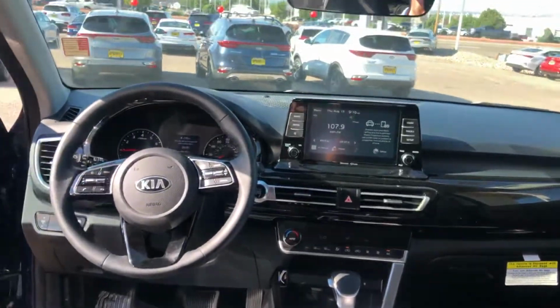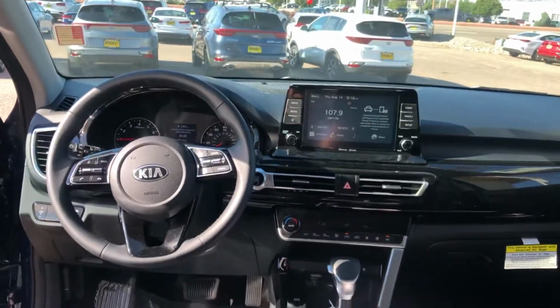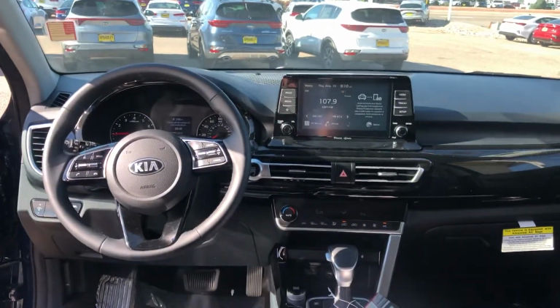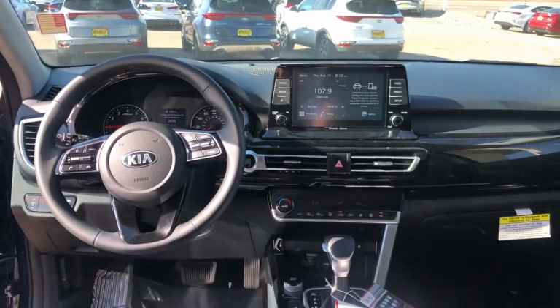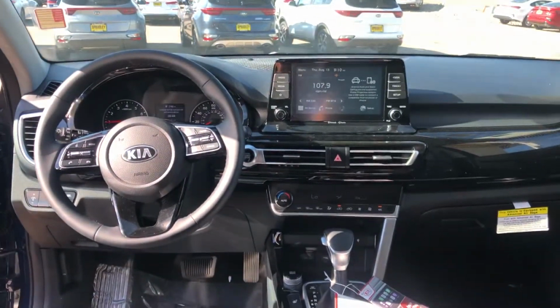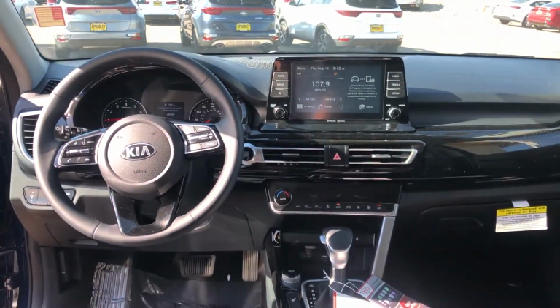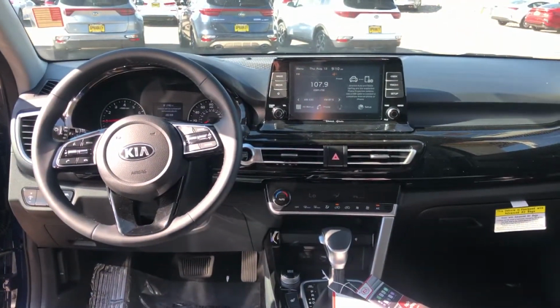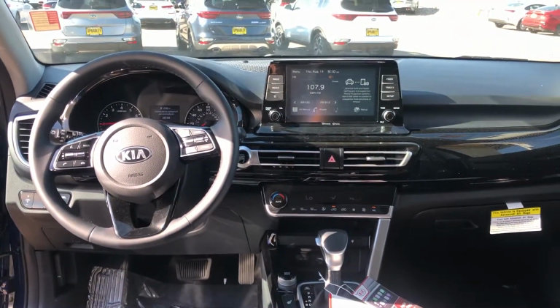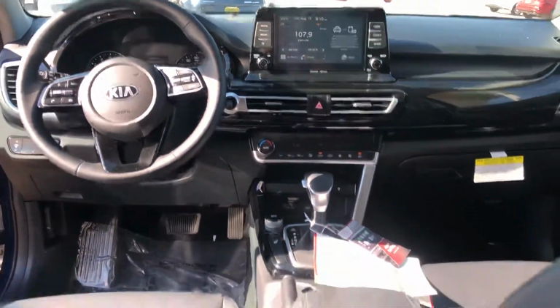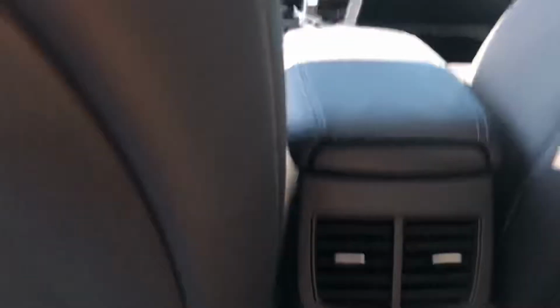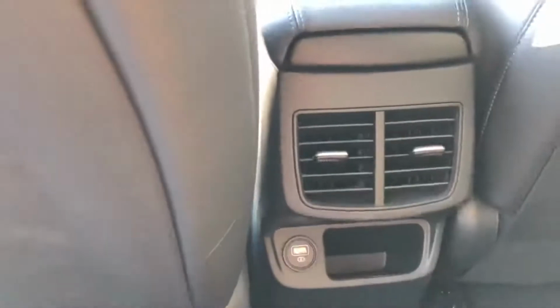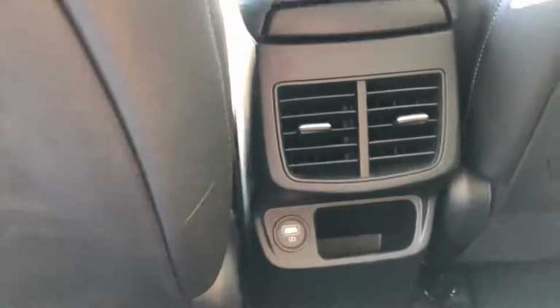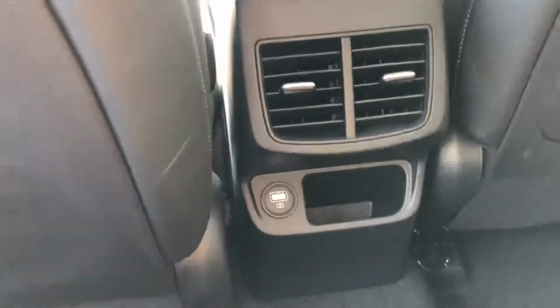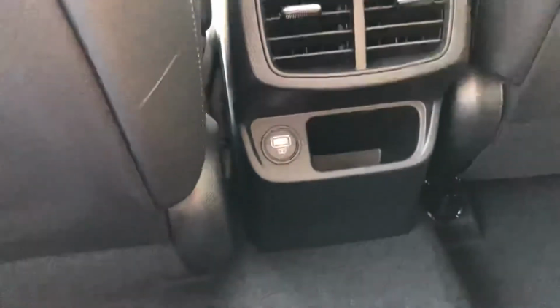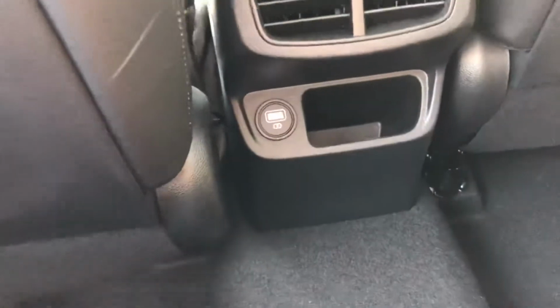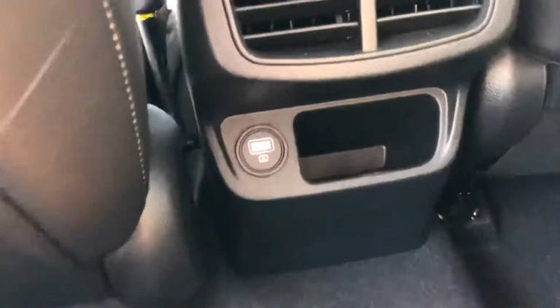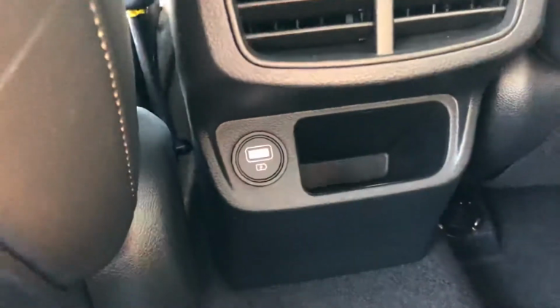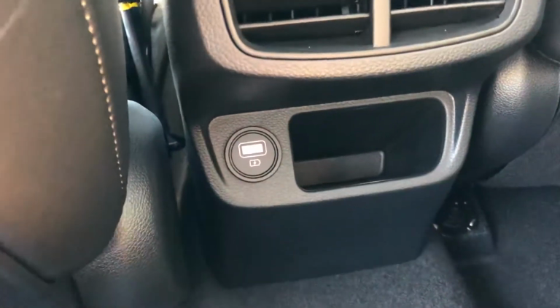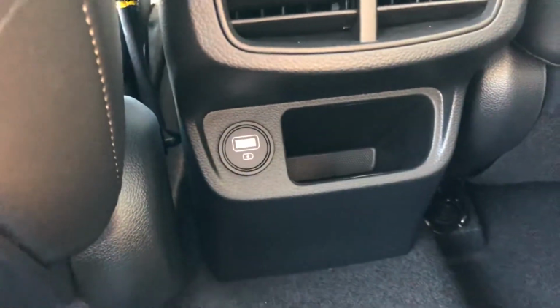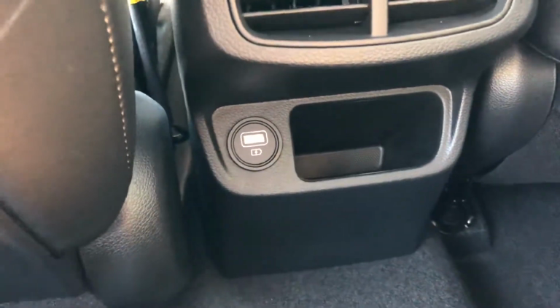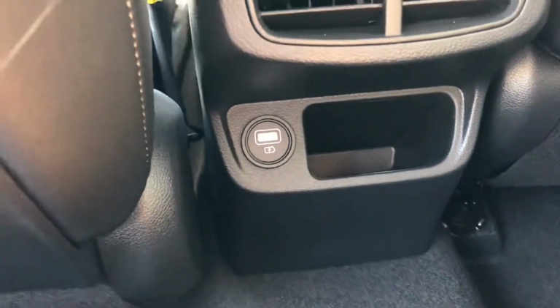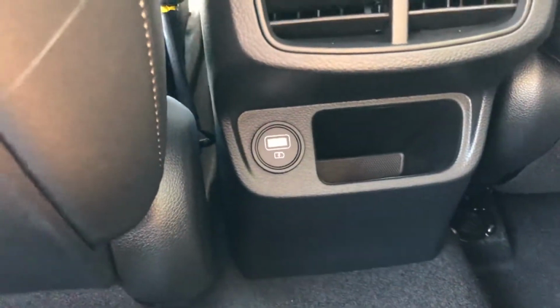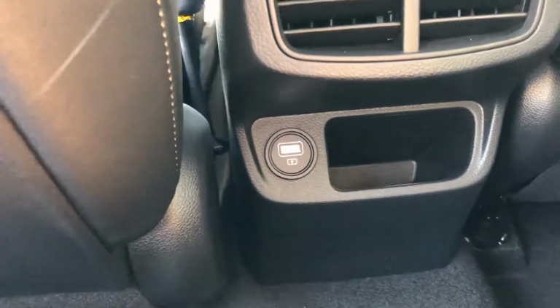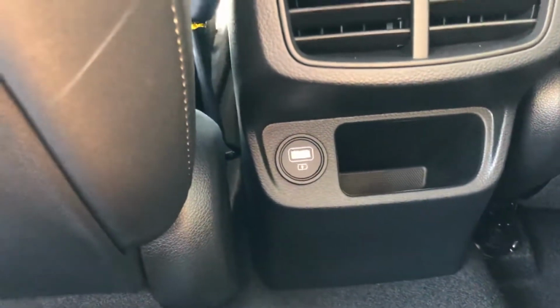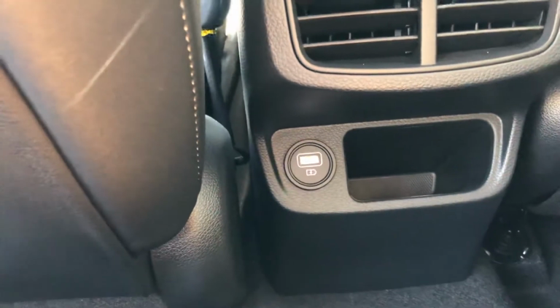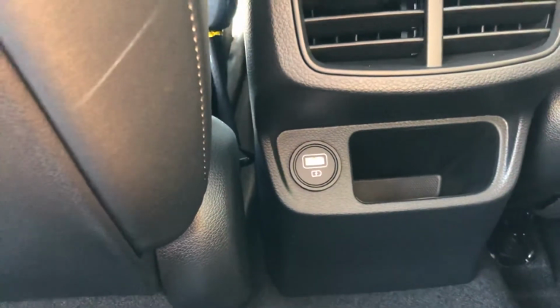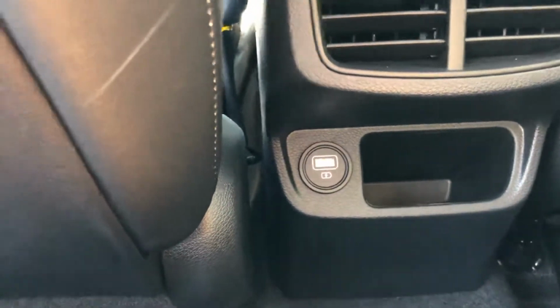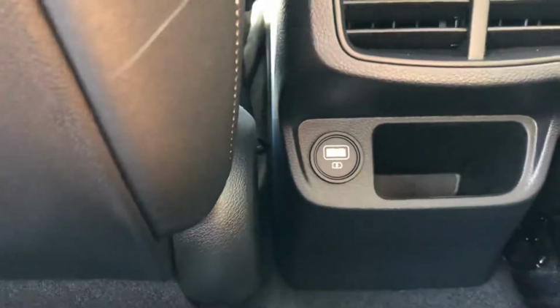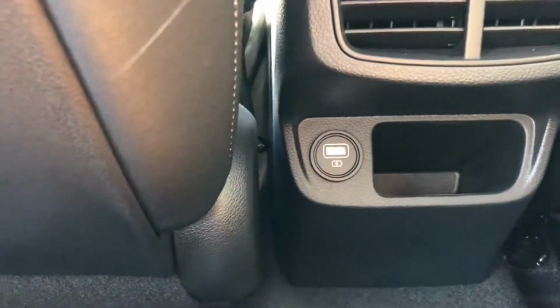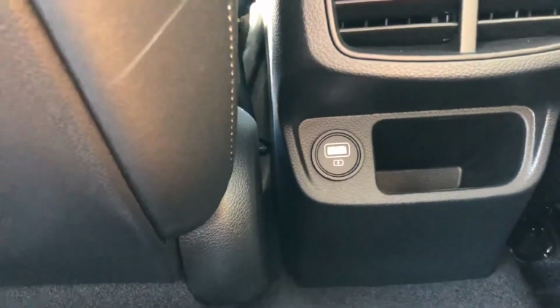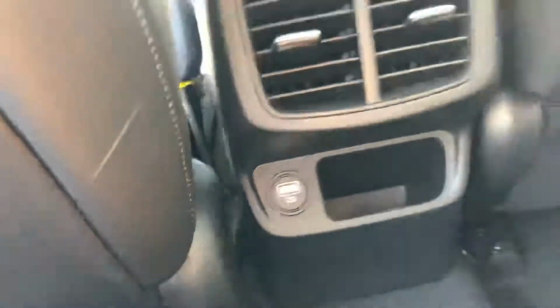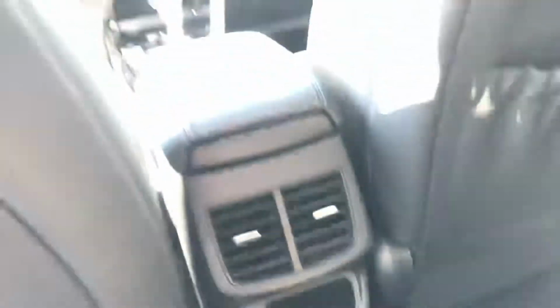In the rear cabin you have back air vents, a USB port, and a small cubby space. At night the USB port lights up, which is a nice little touch.